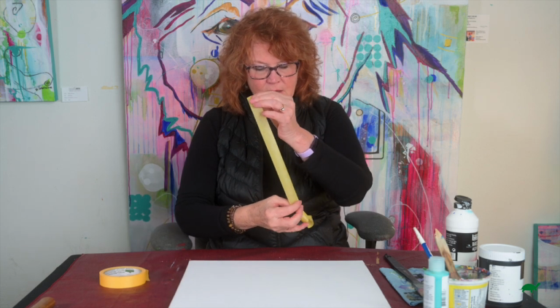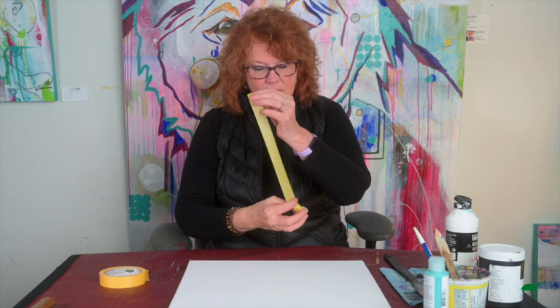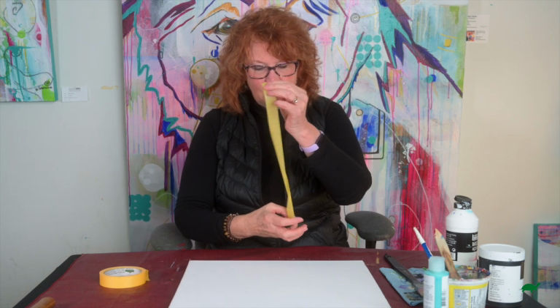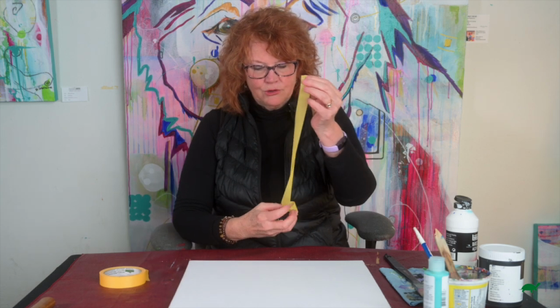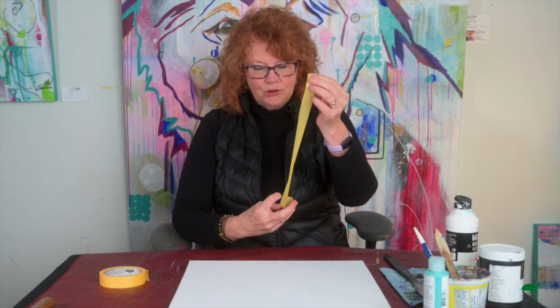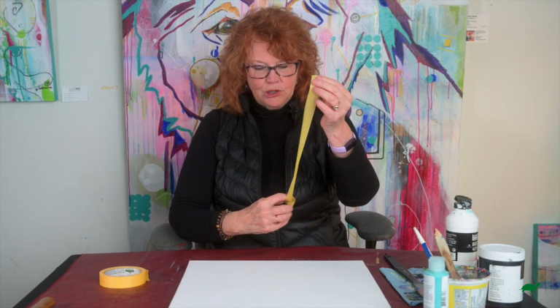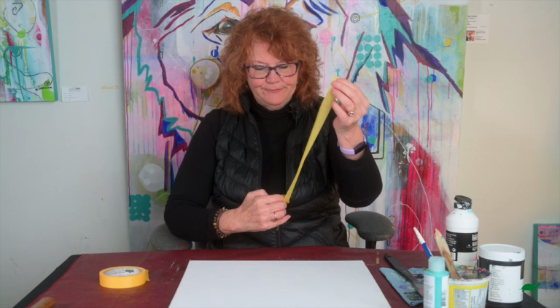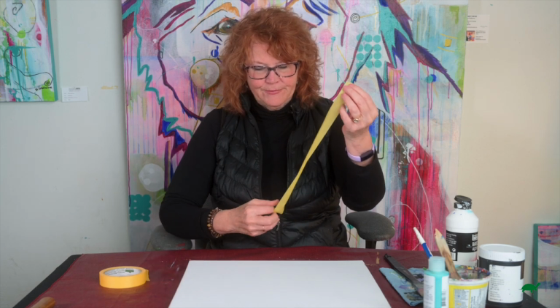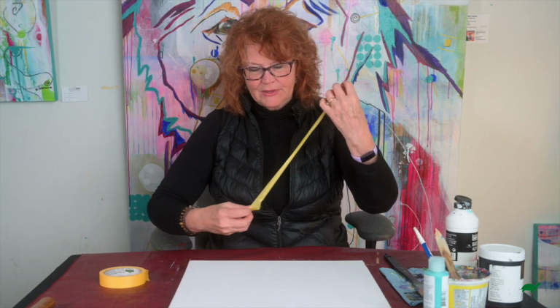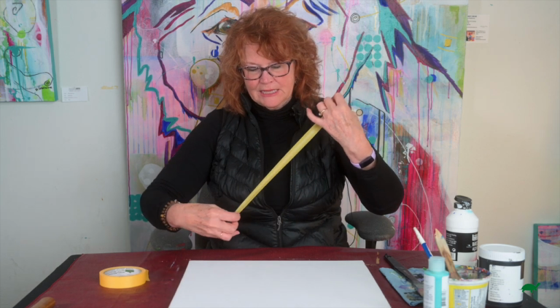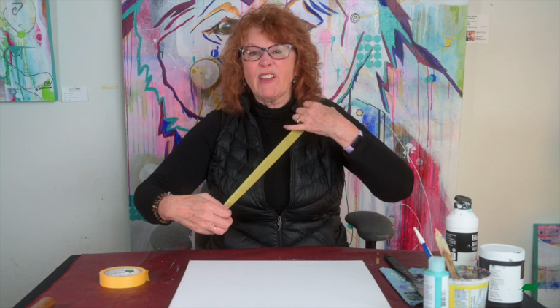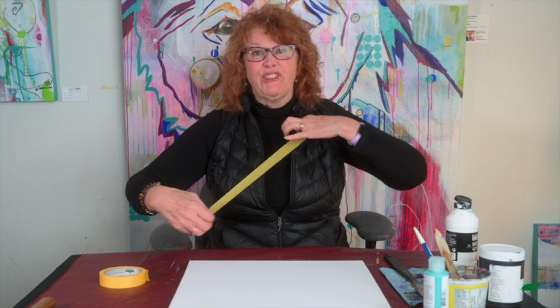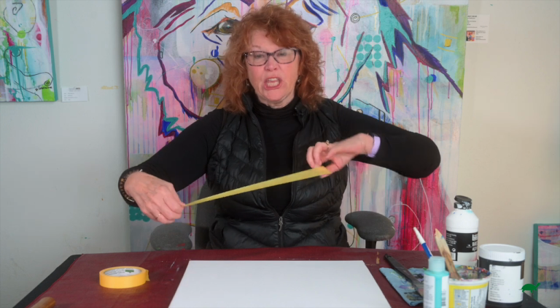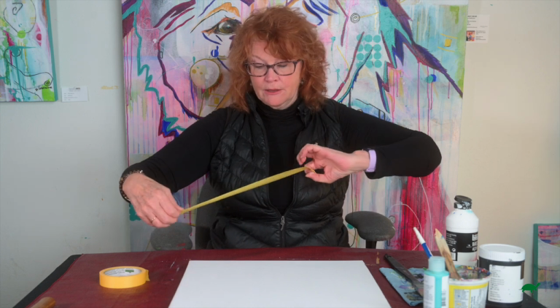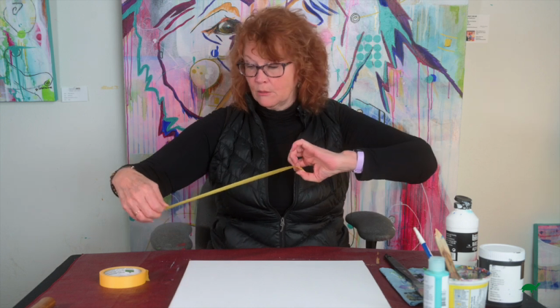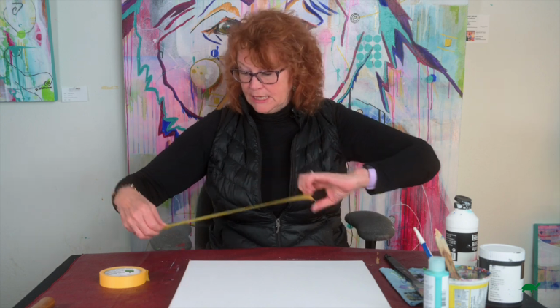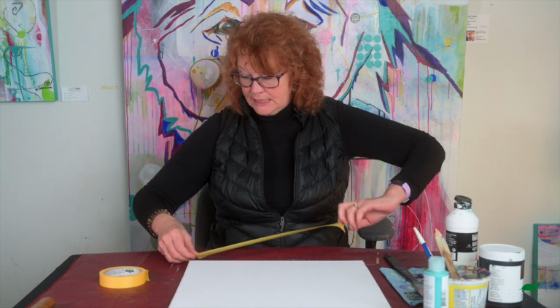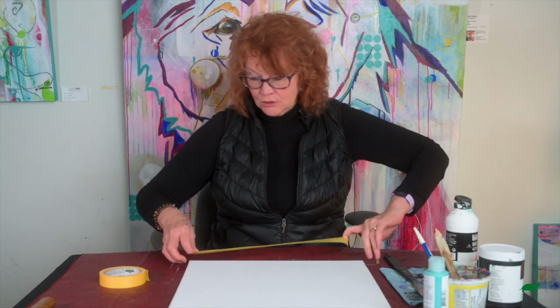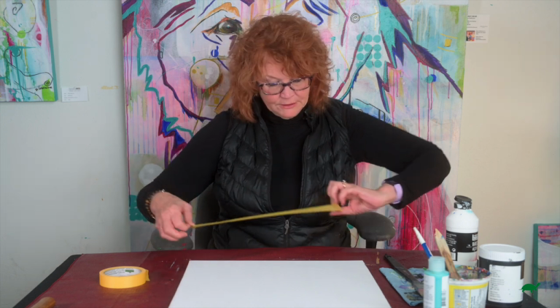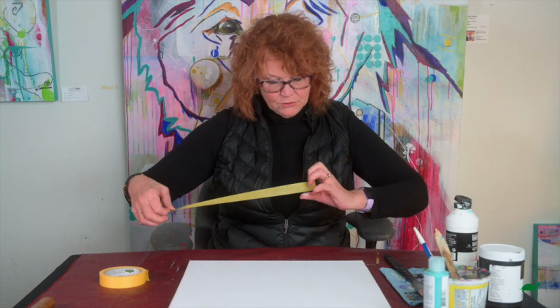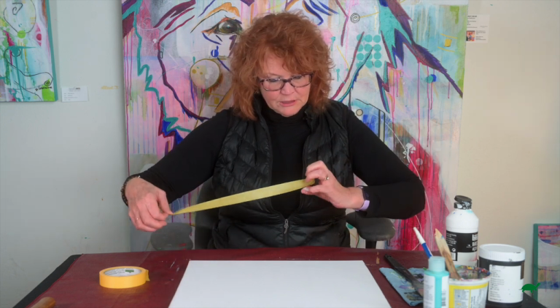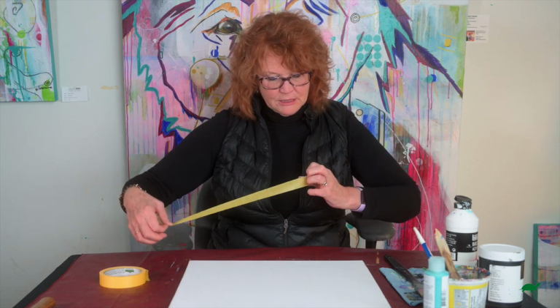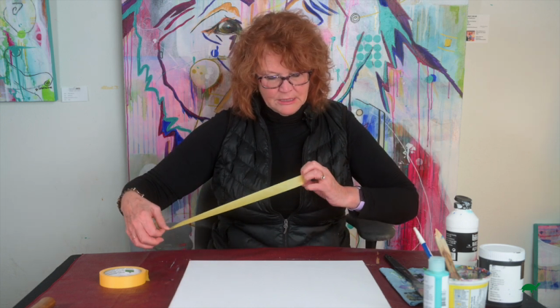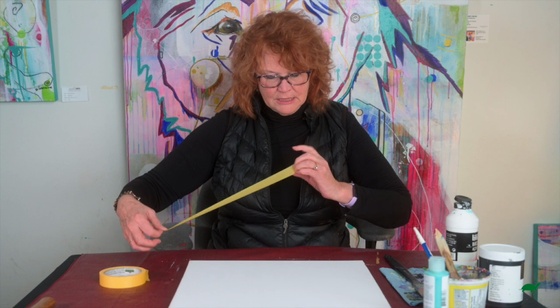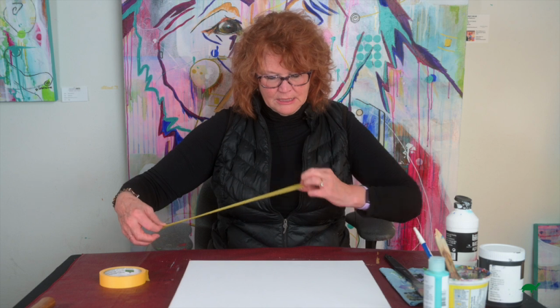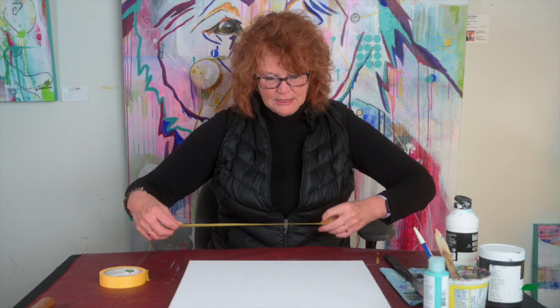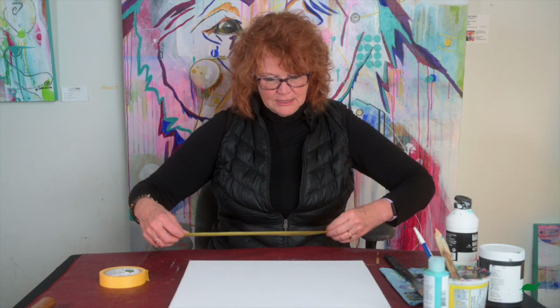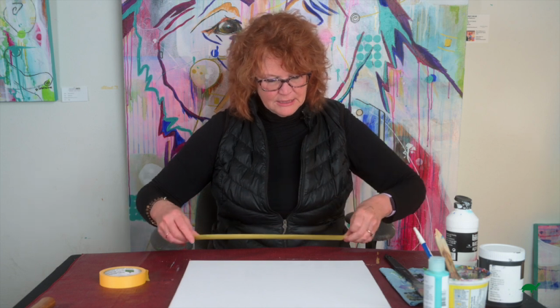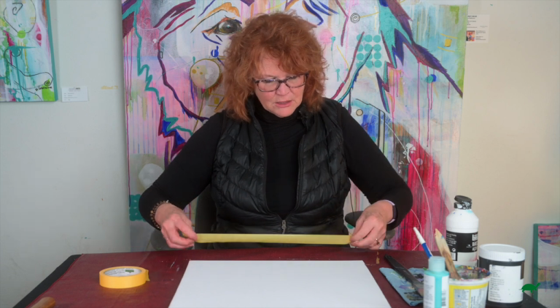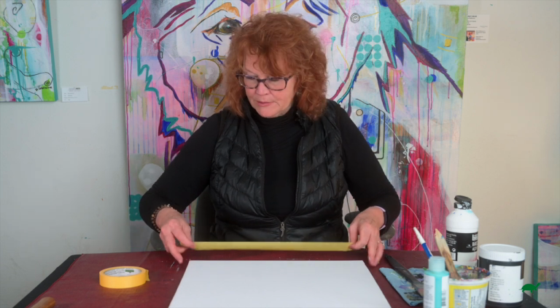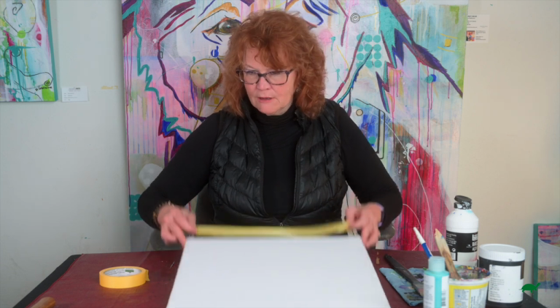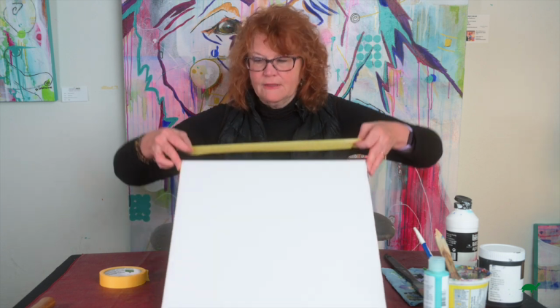This stuff is sticky but it is good for not ripping off anything.